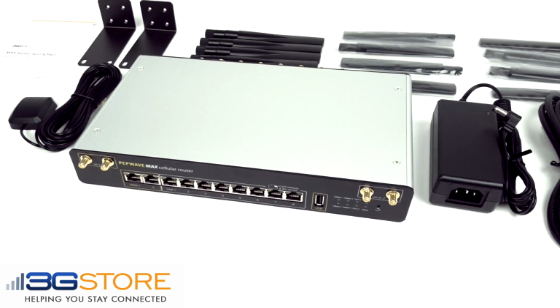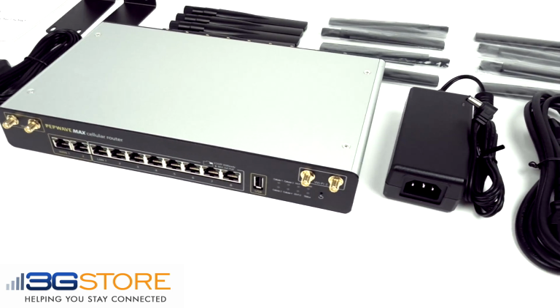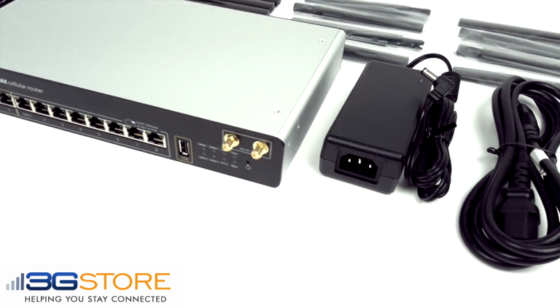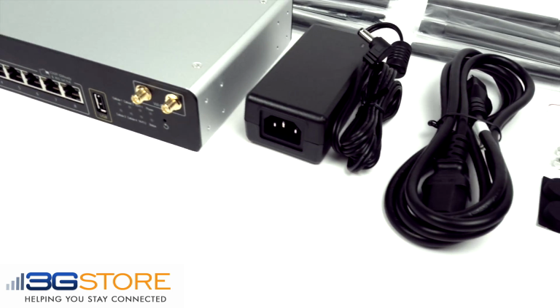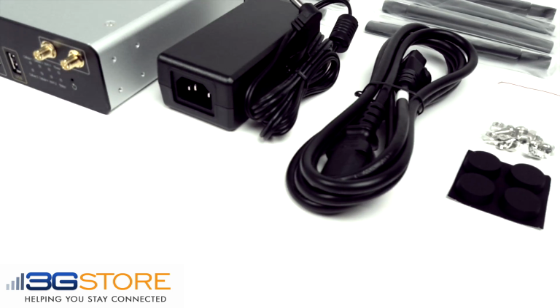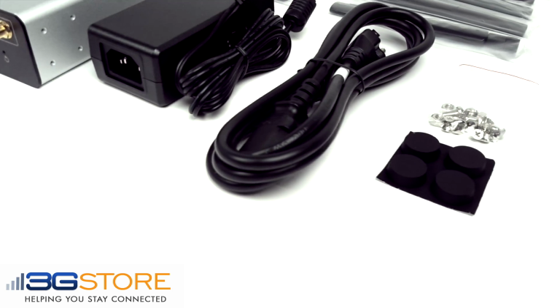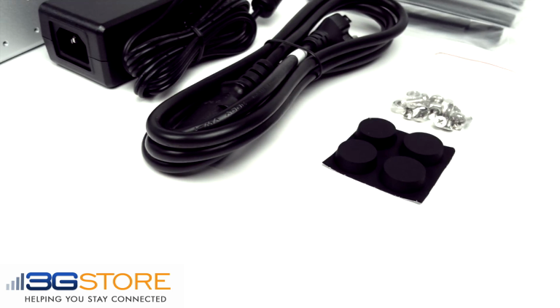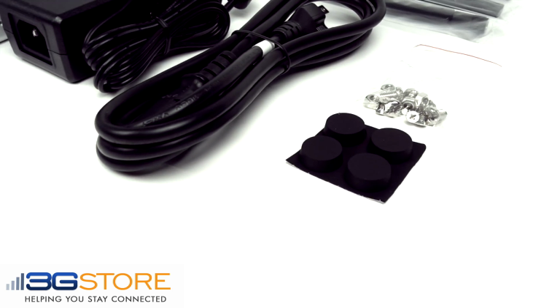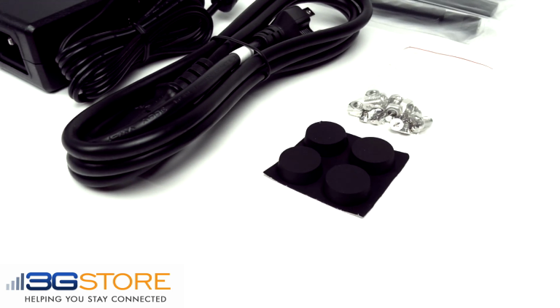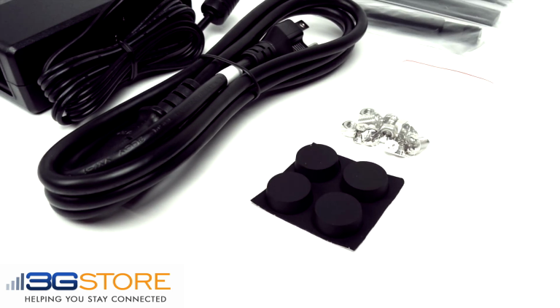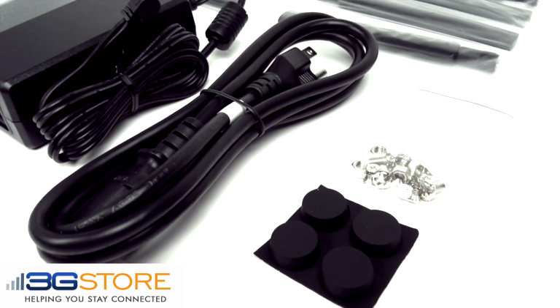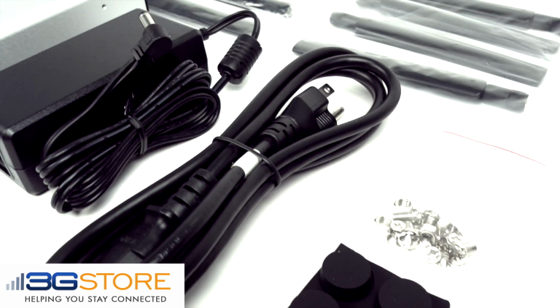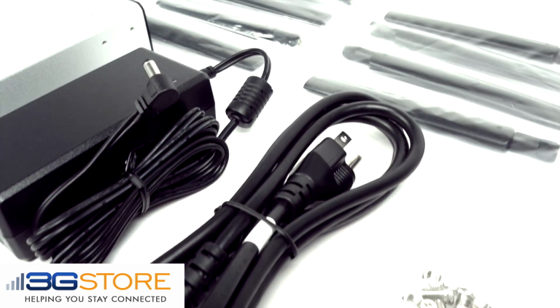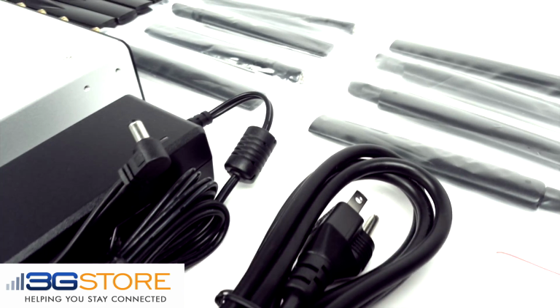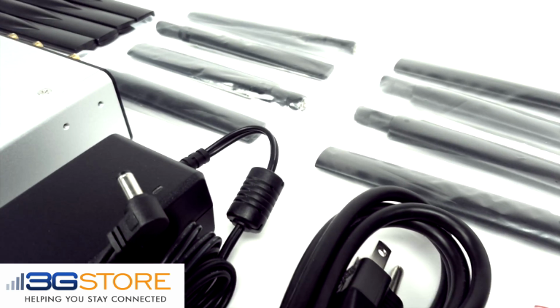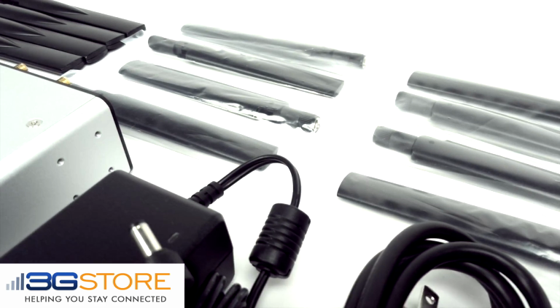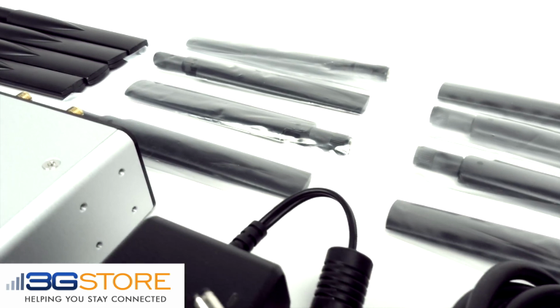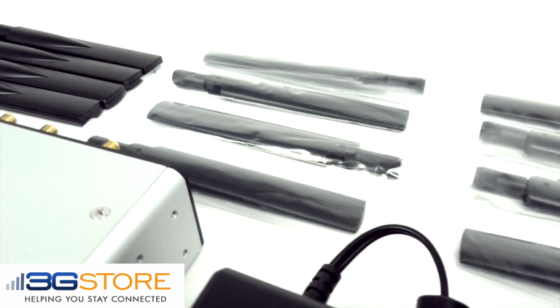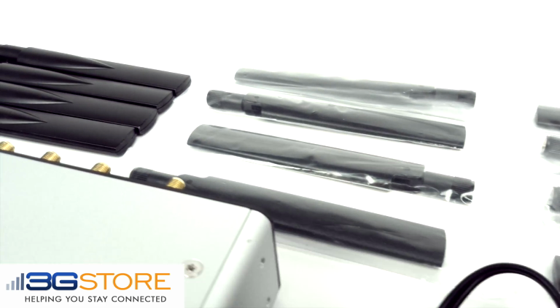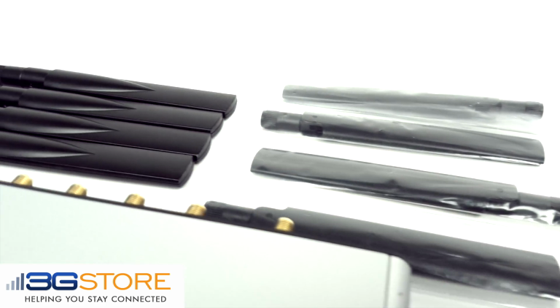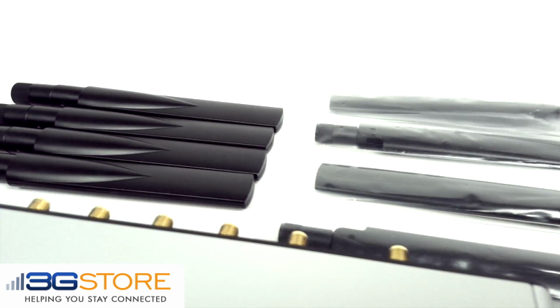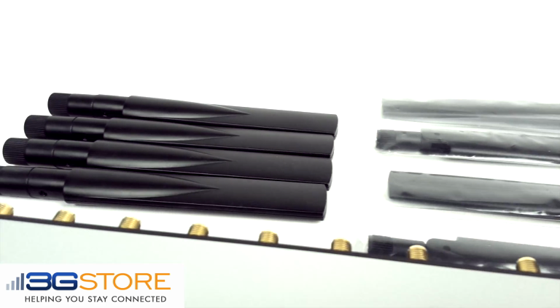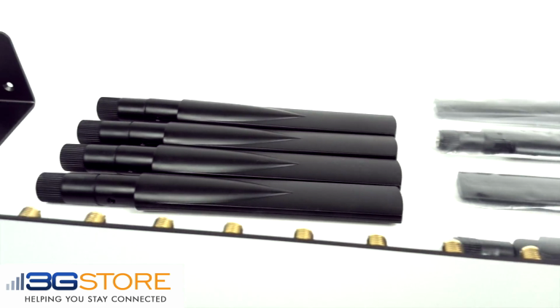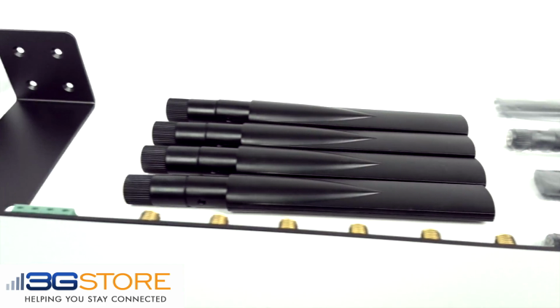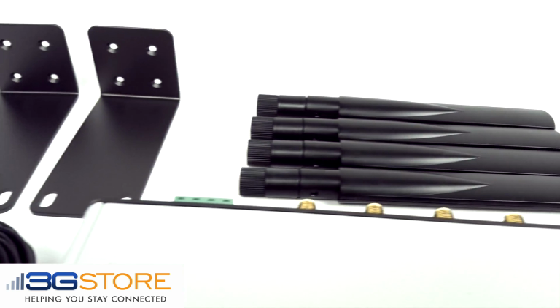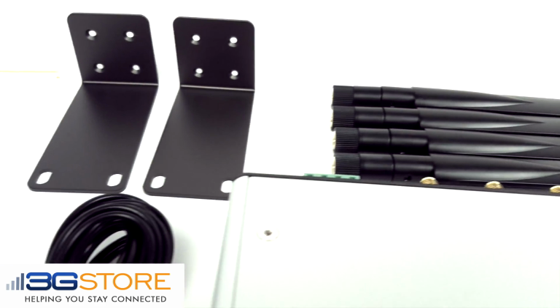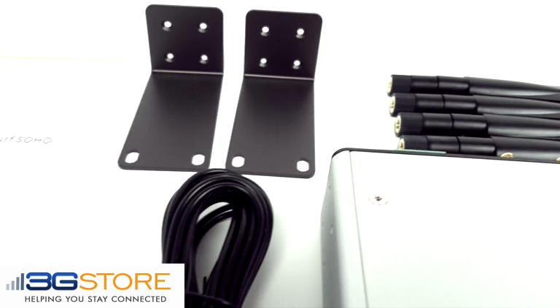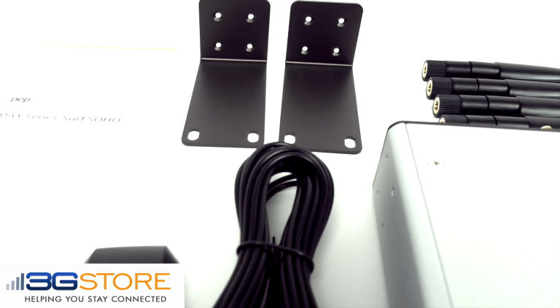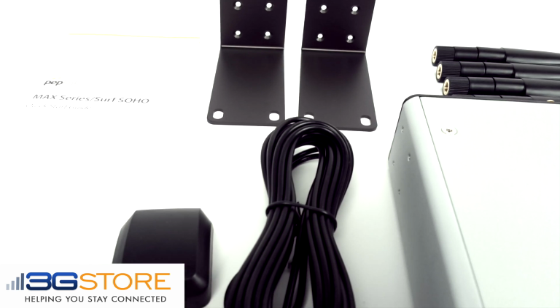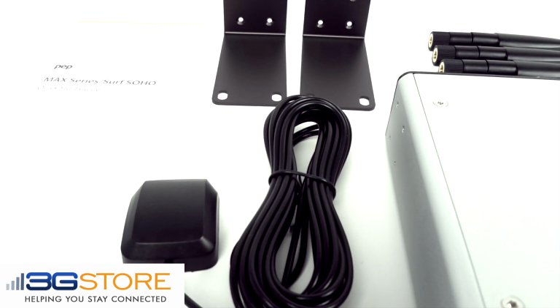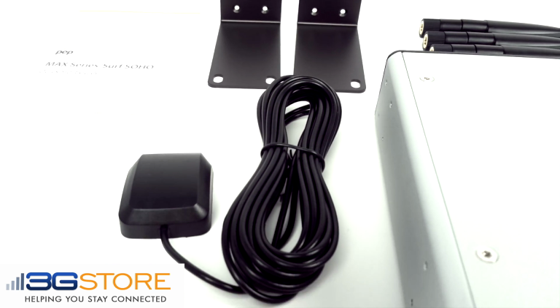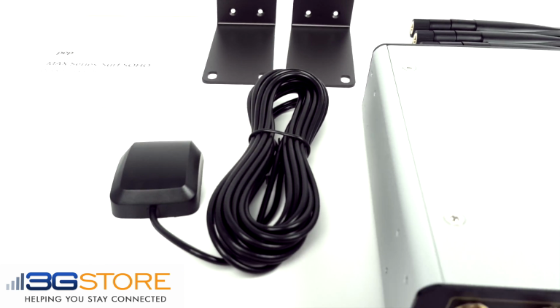Included with this kit is the AC power supply, mounting feet, 8 cellular antennas for the 4 embedded modems, 4 WiFi antennas, rack mount ears, and GPS antenna.